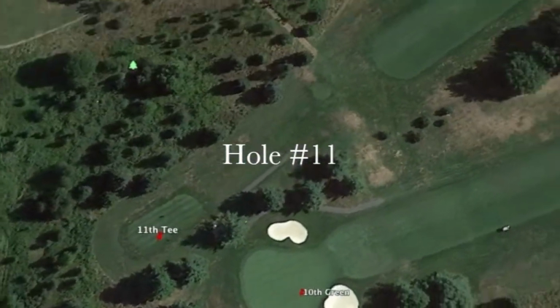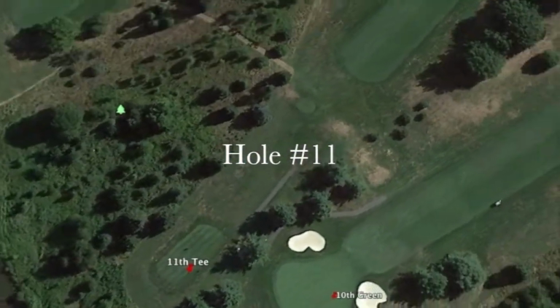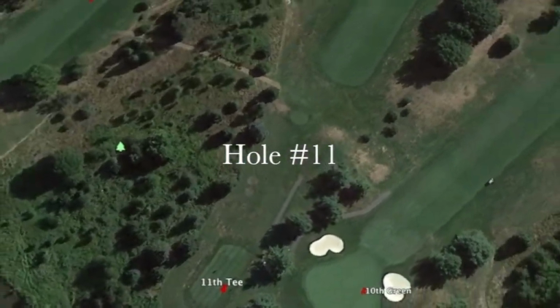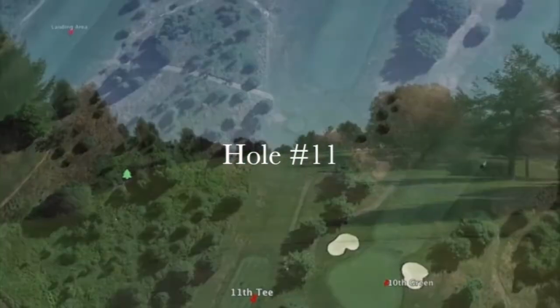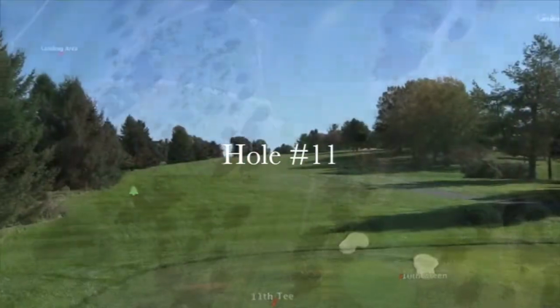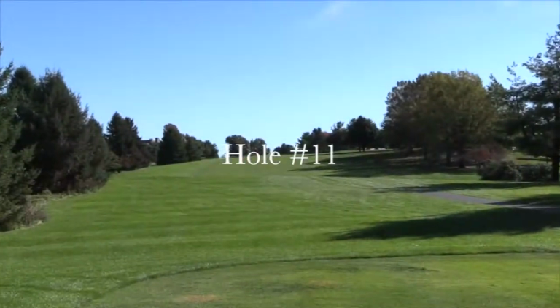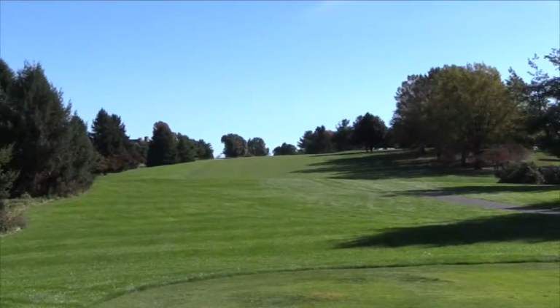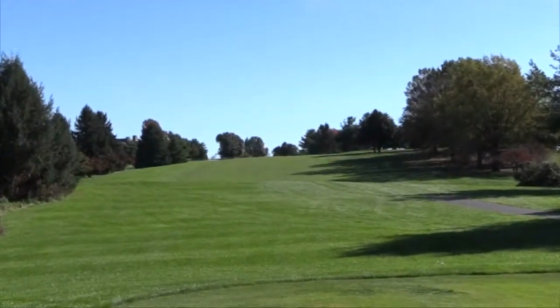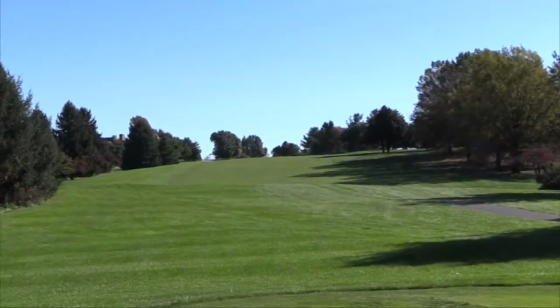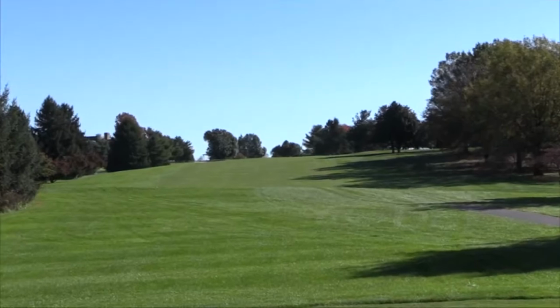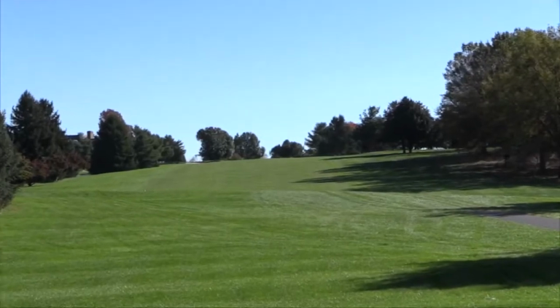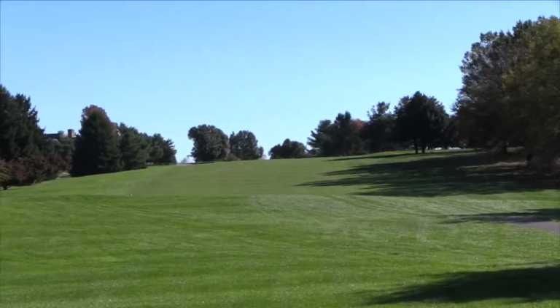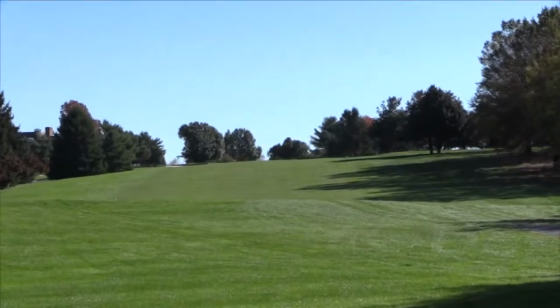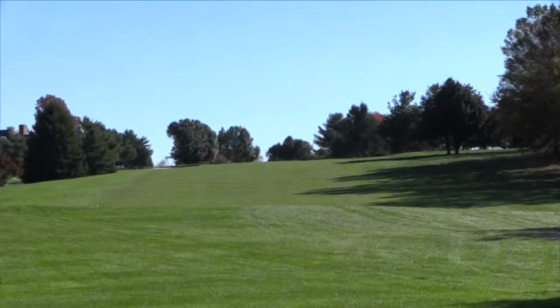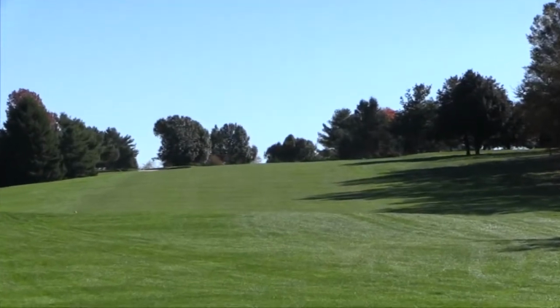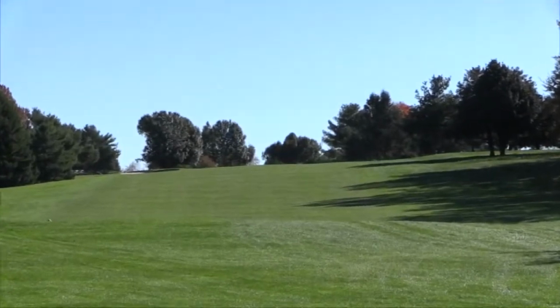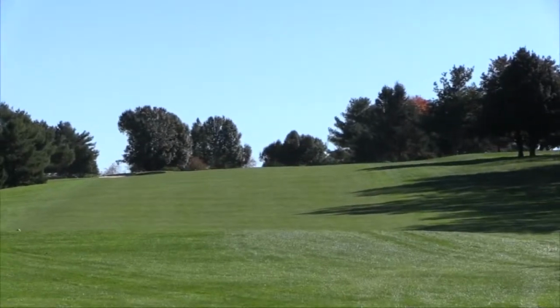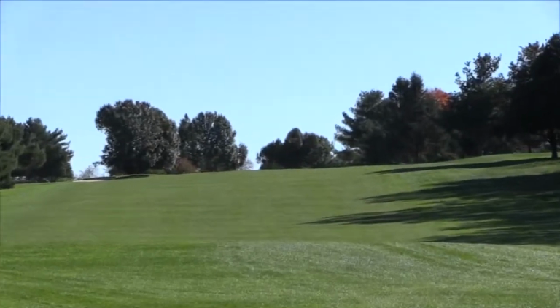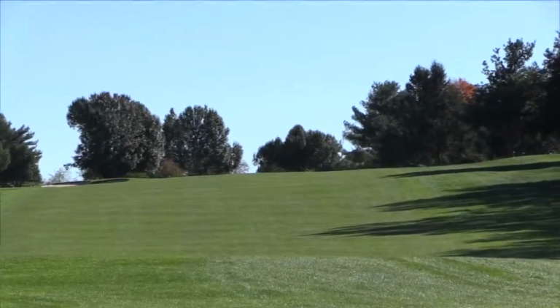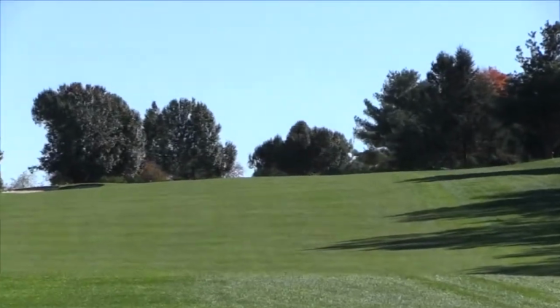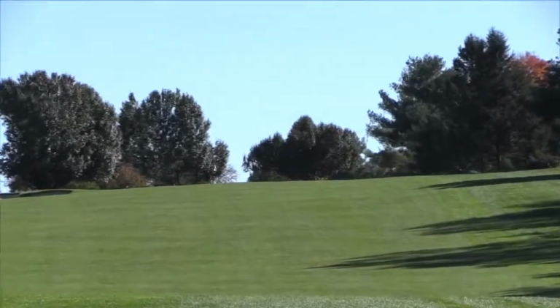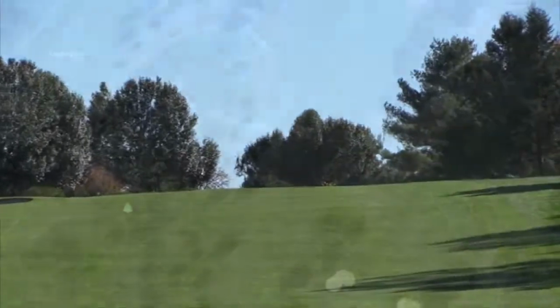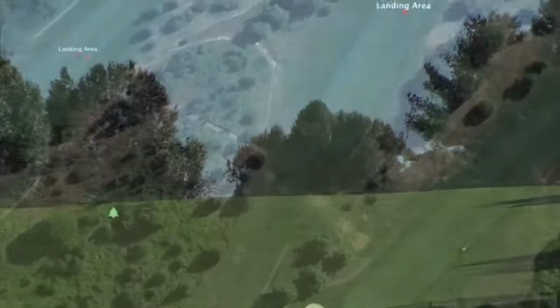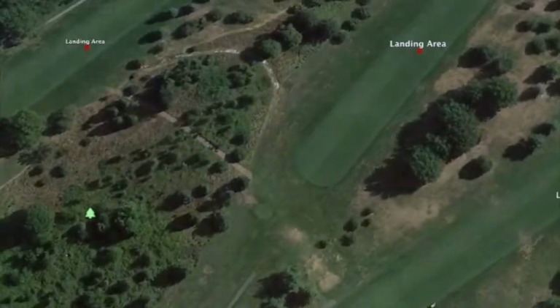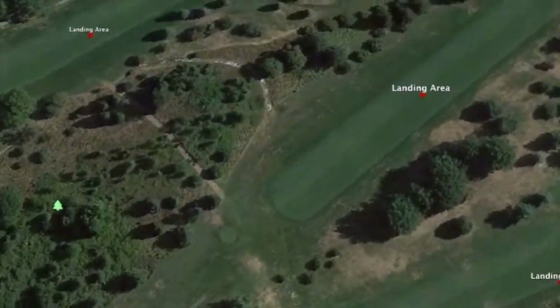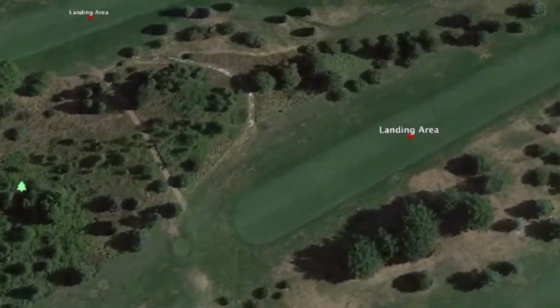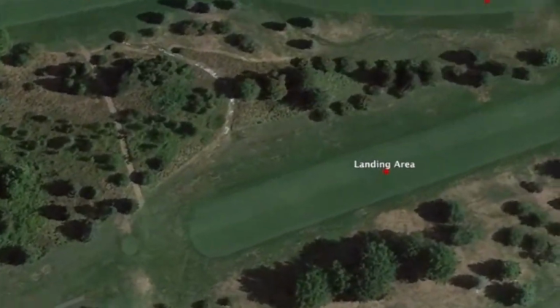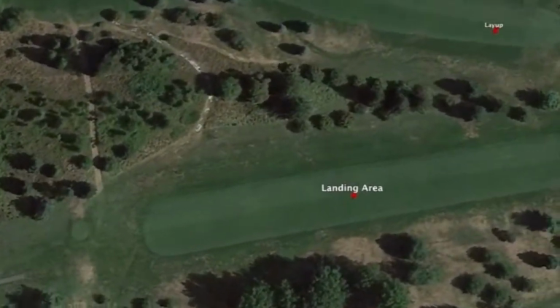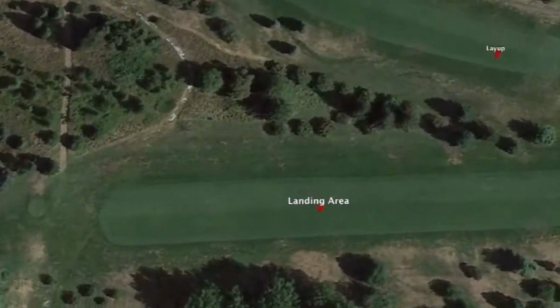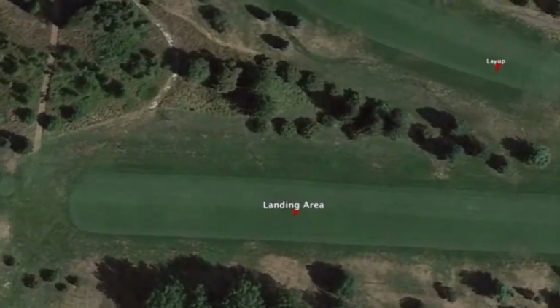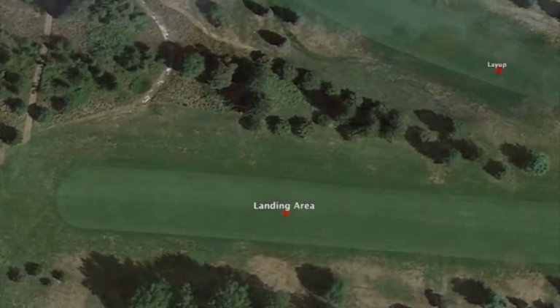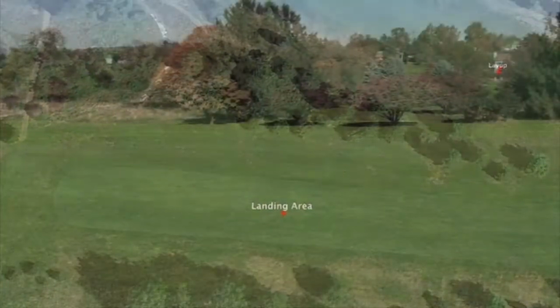Hole number 11 is an uphill par 4 that plays straight, with a fairway that slopes from right to left. An ample swath of rough separates the fairway from the loosely clustered trees on either side, but this can get quite deep in spots.